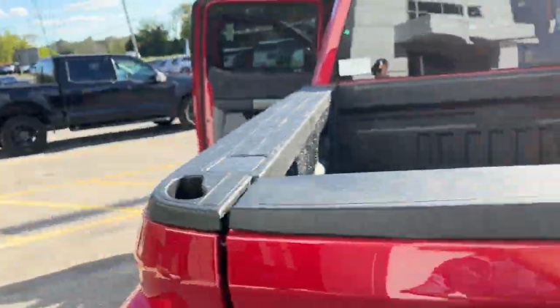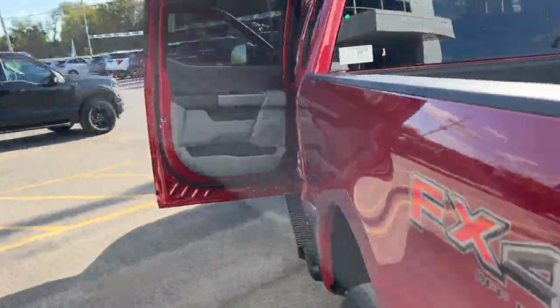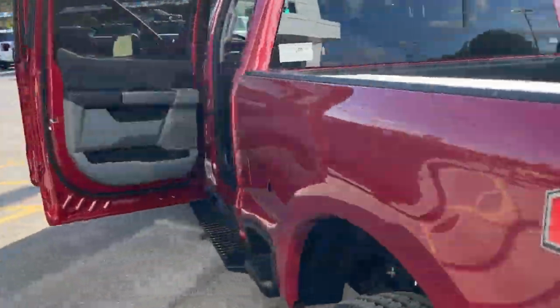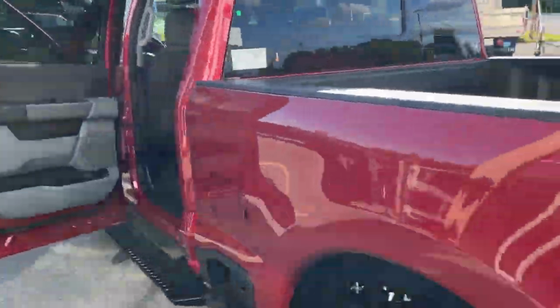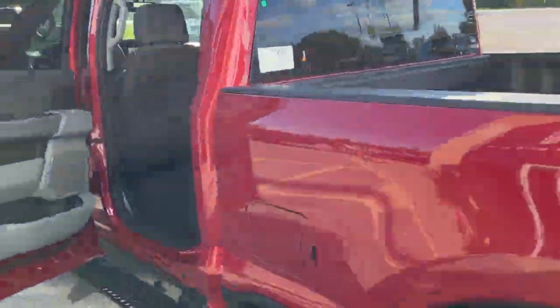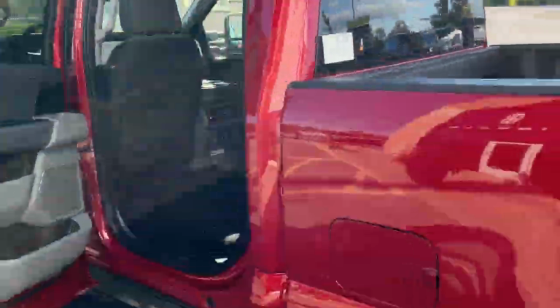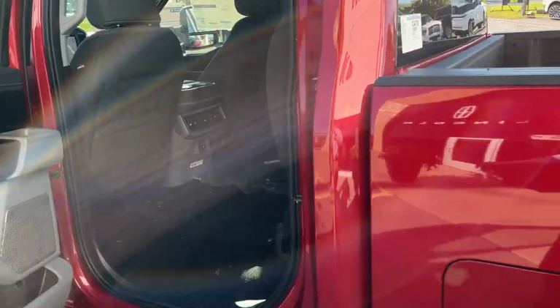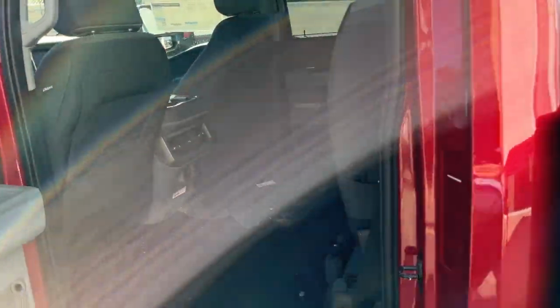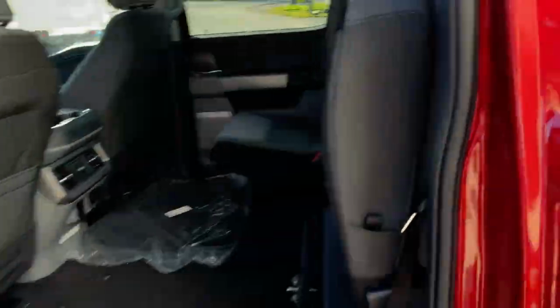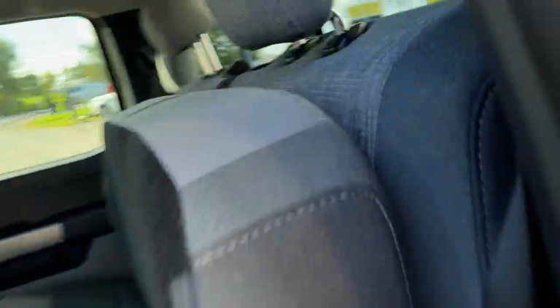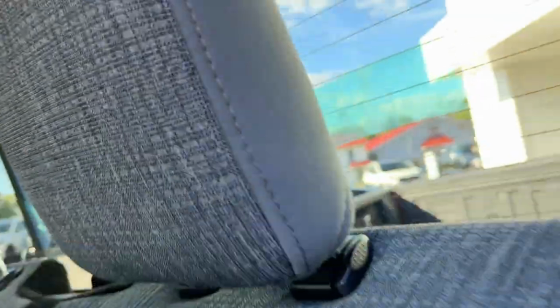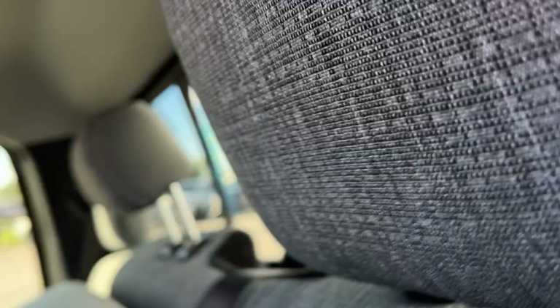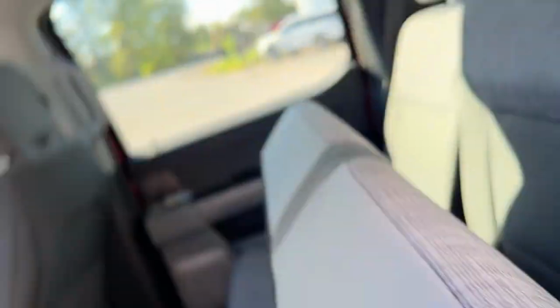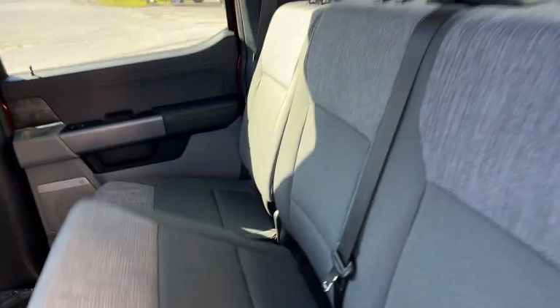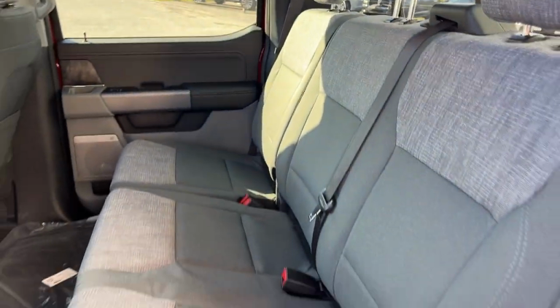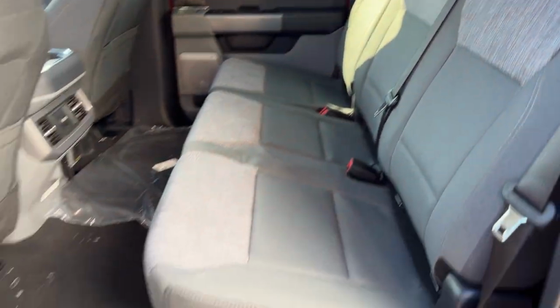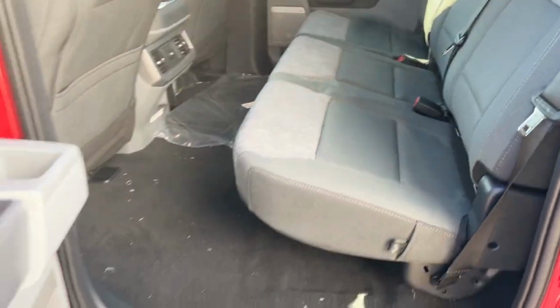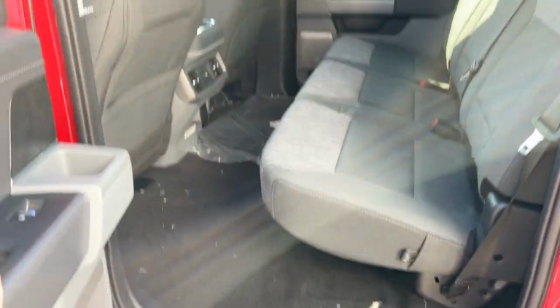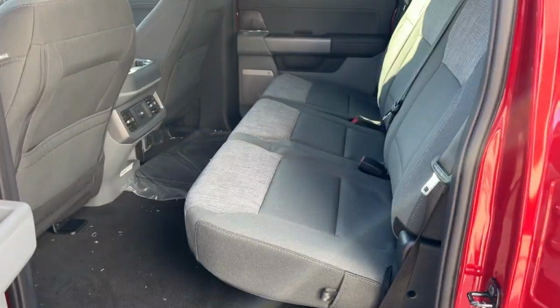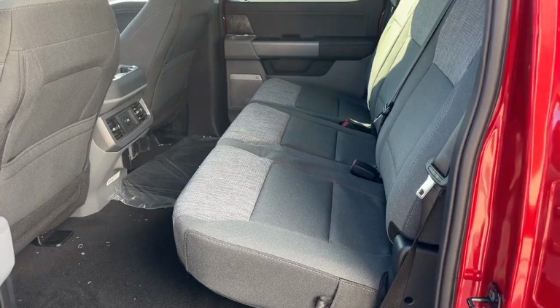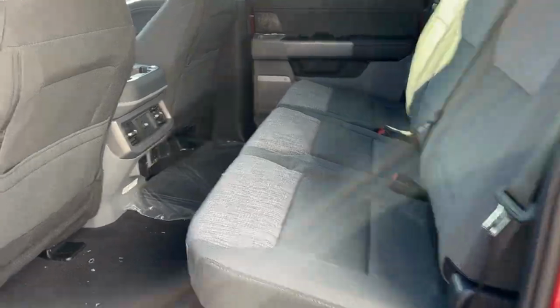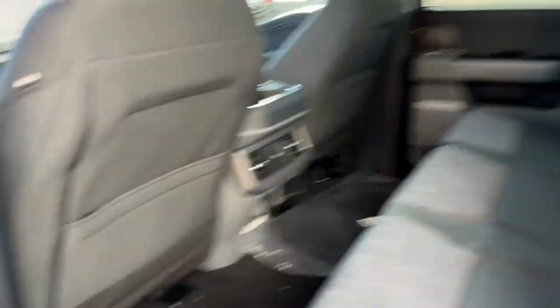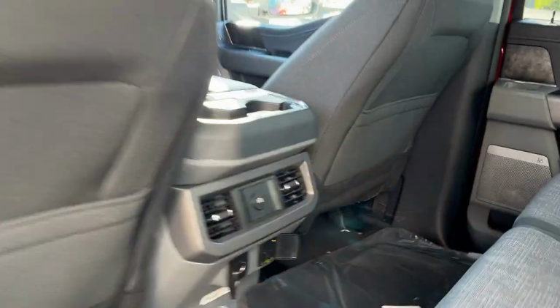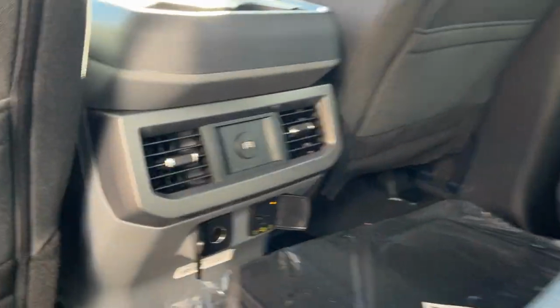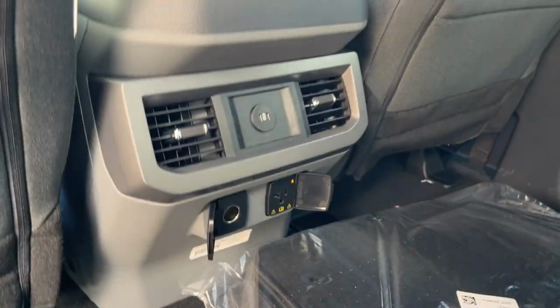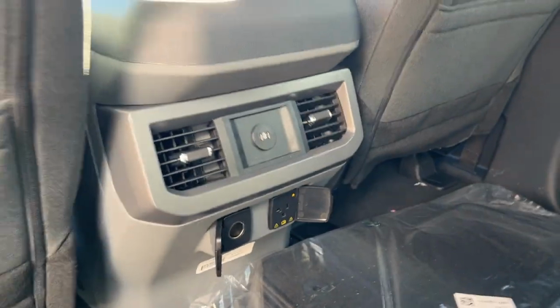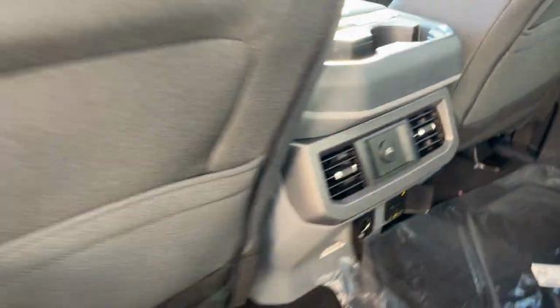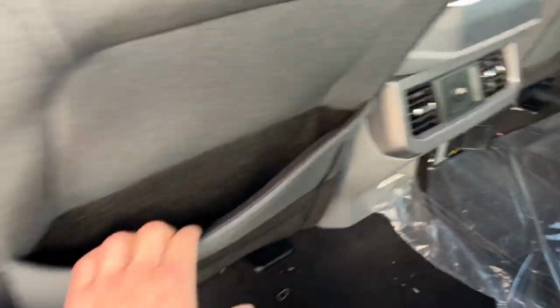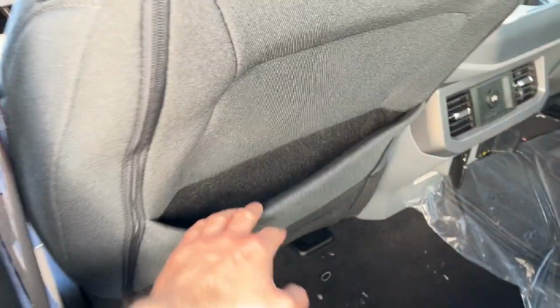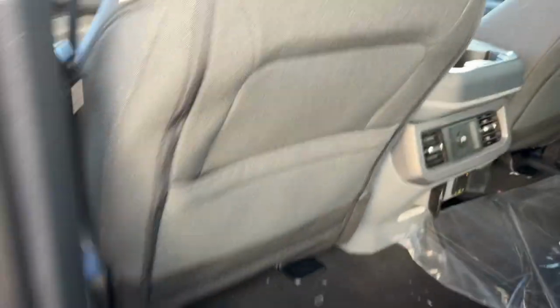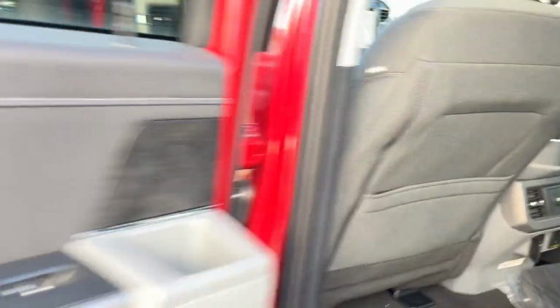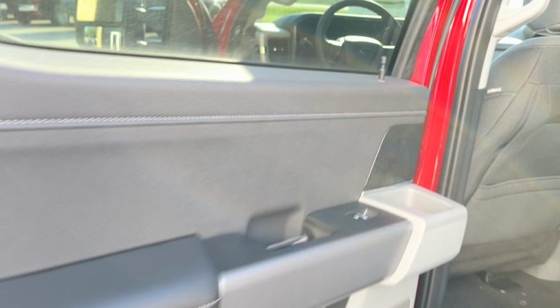Coming around to the interior of this truck. You do have medium dark slate cloth interior. I'll just fold these seats down so you can see — plenty of space back here in the crew cab. You do have plenty of power options back here as well, and storage behind the driver and passenger seats.